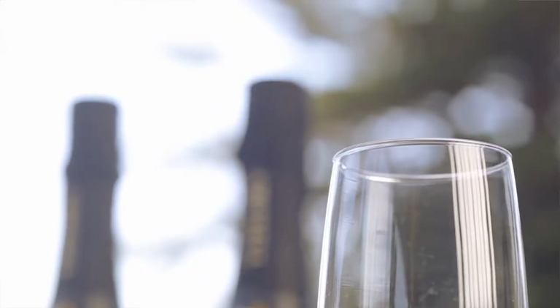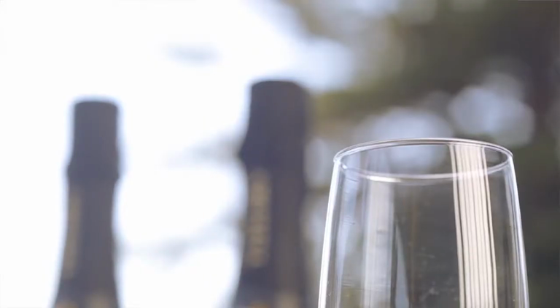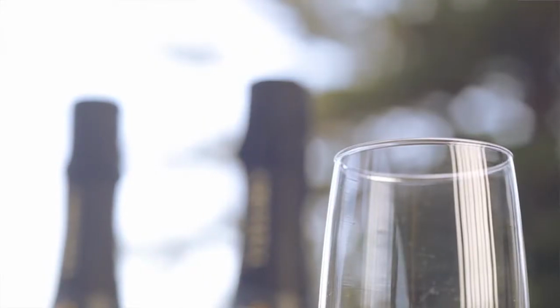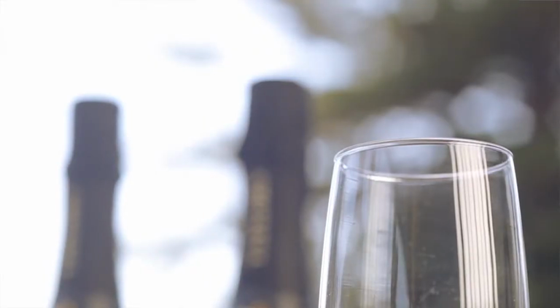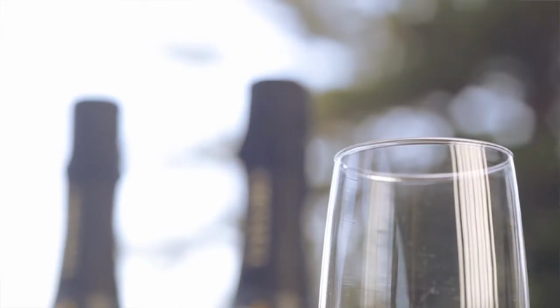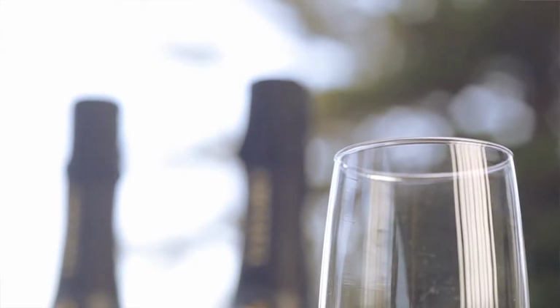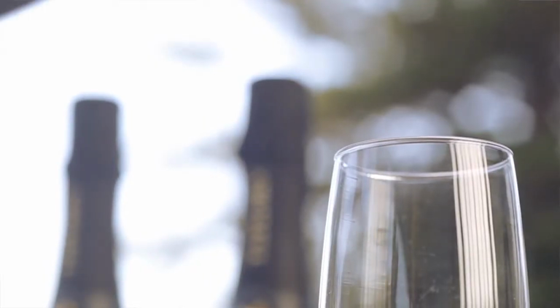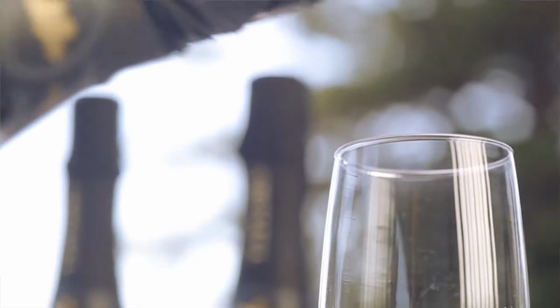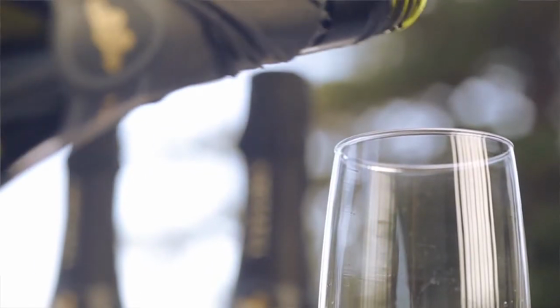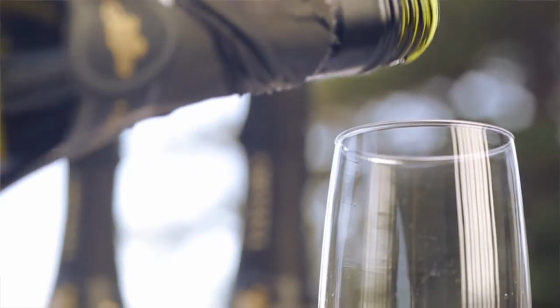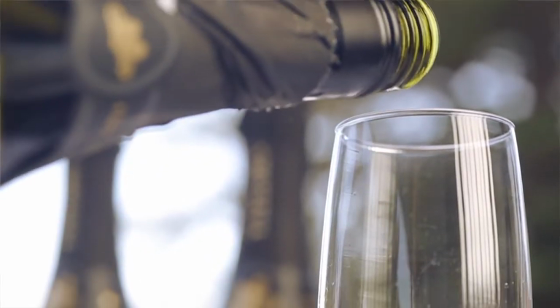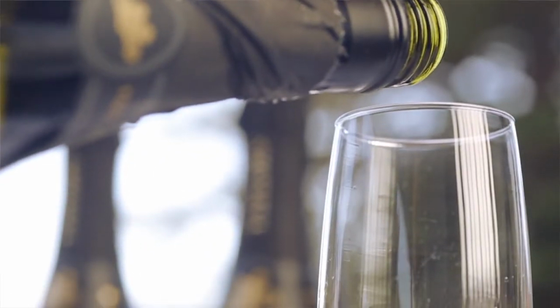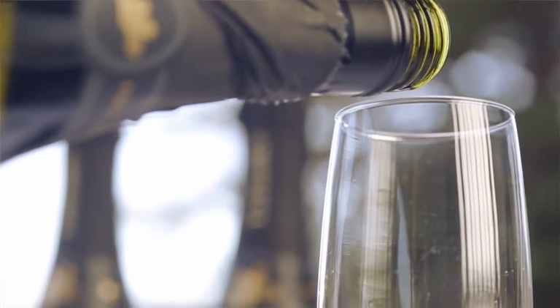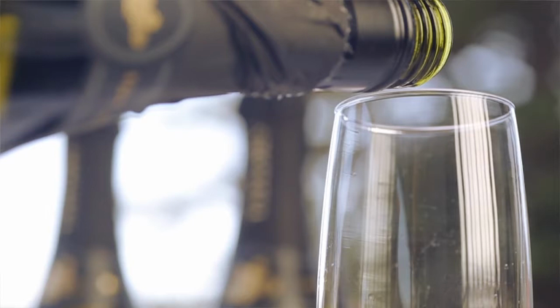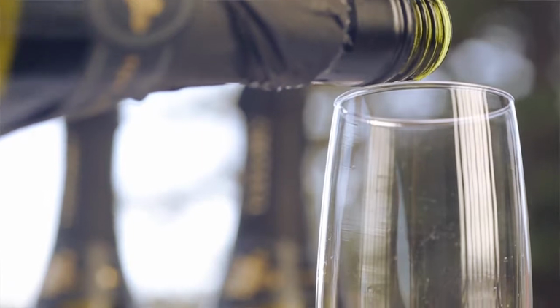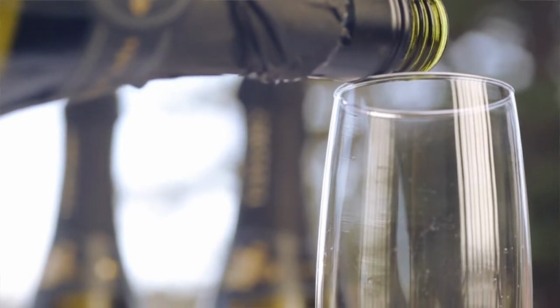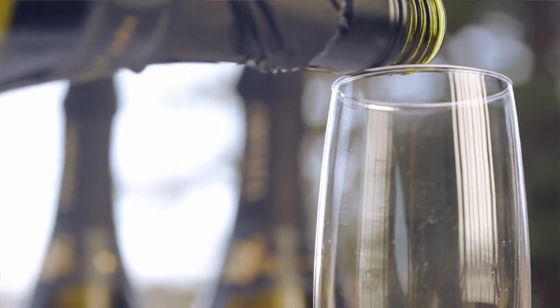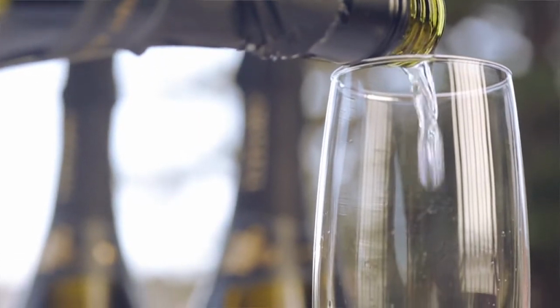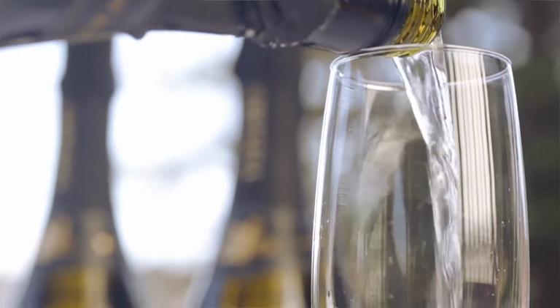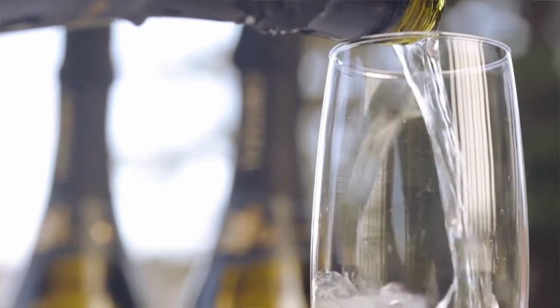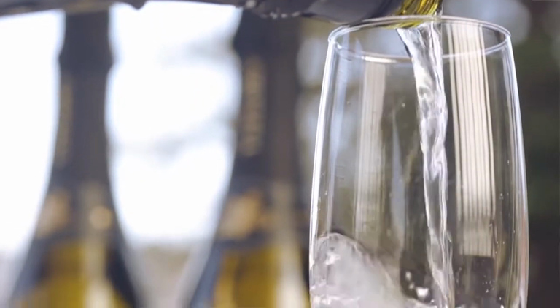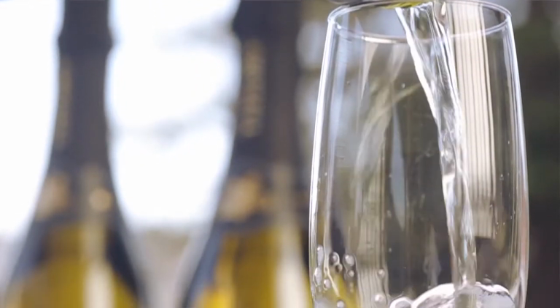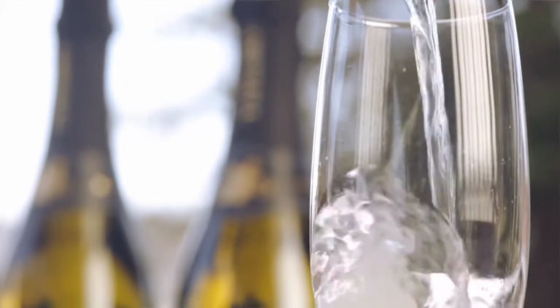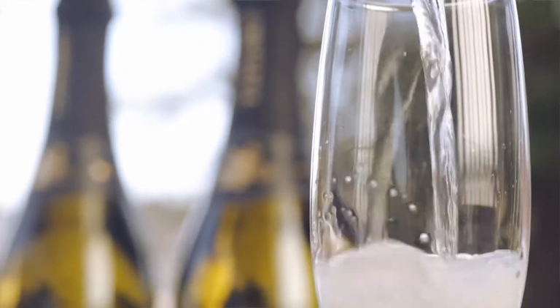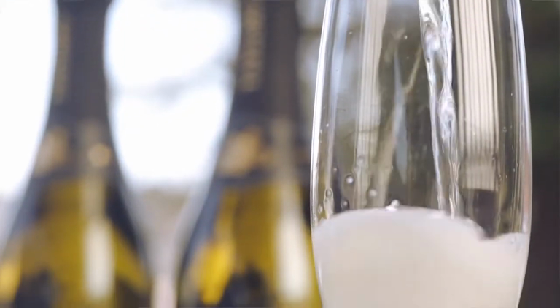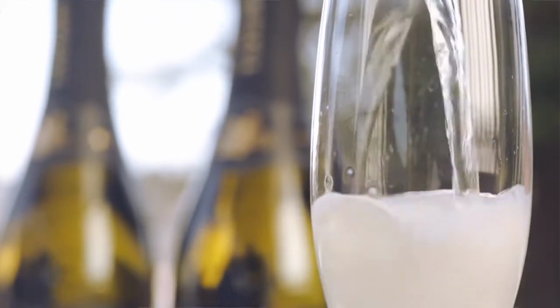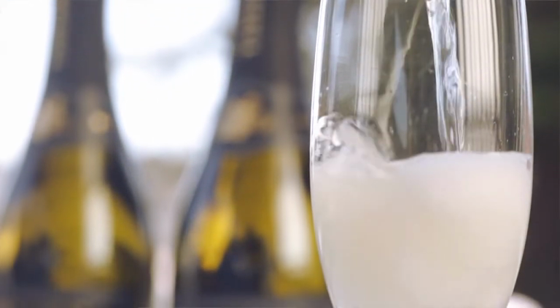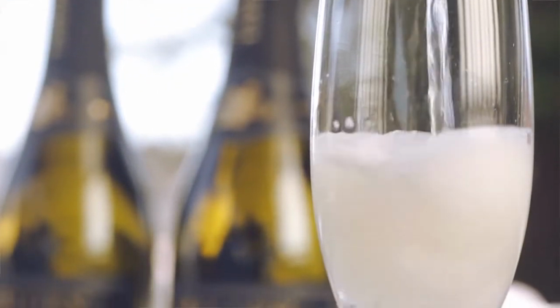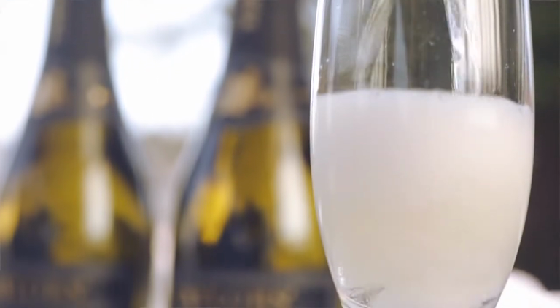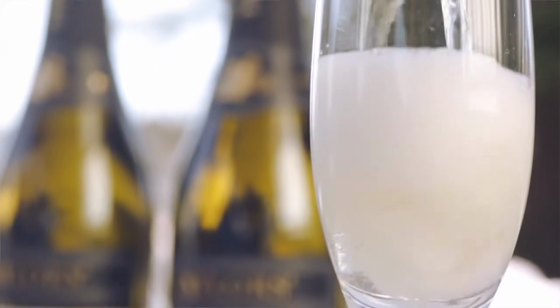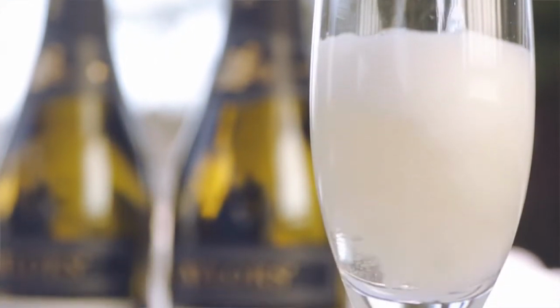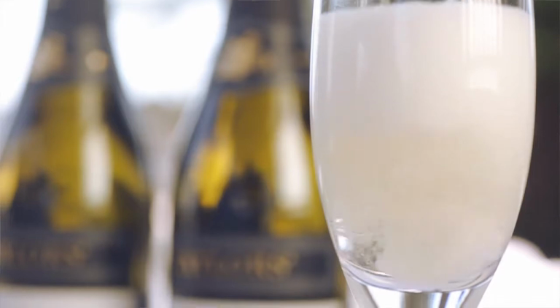Of course pouring a bottle of sparkling wine is no different under screw cap or cork — you simply have to pour more slowly than those bubbles rise in order not to spill the wine.